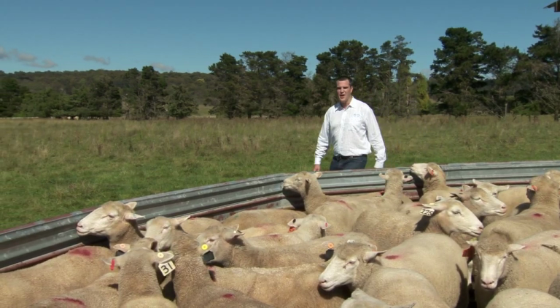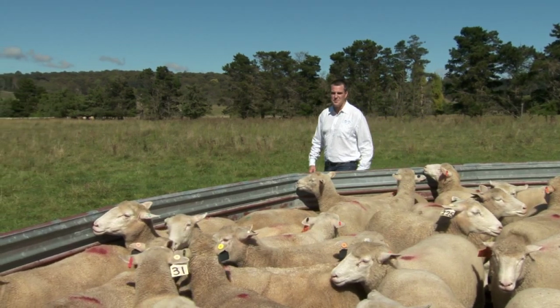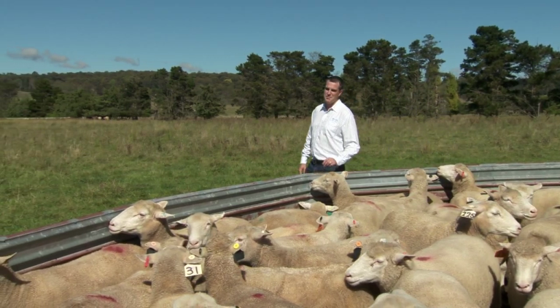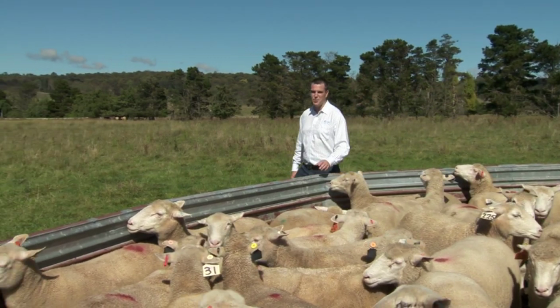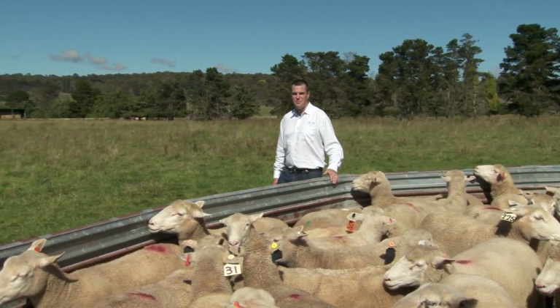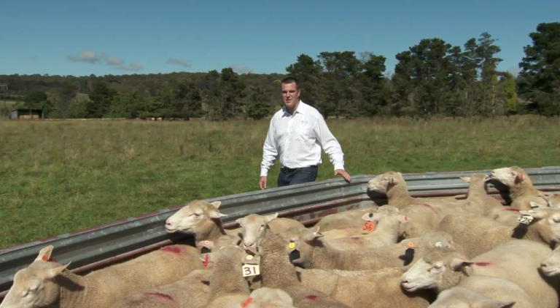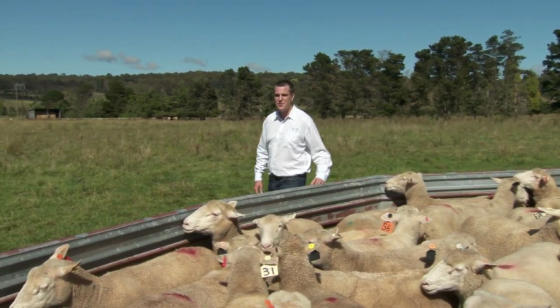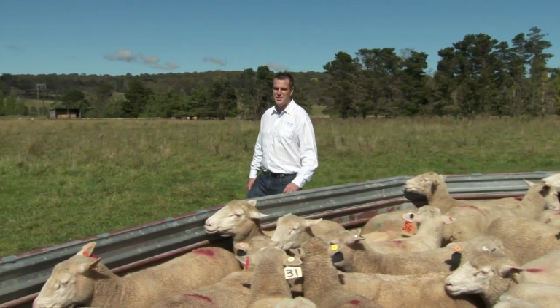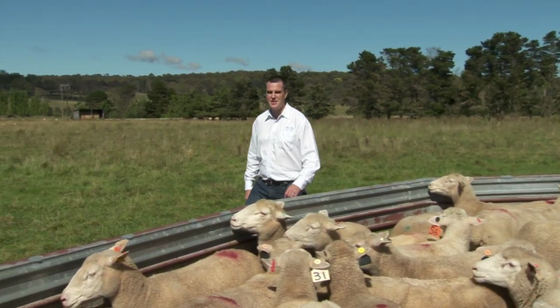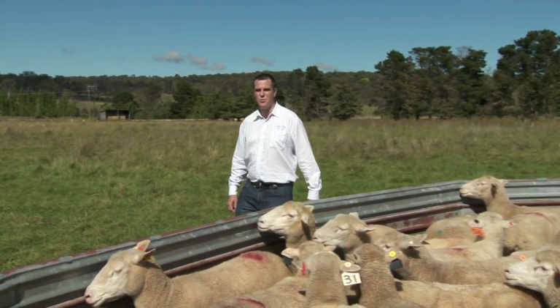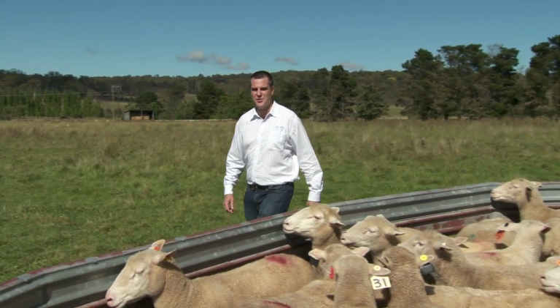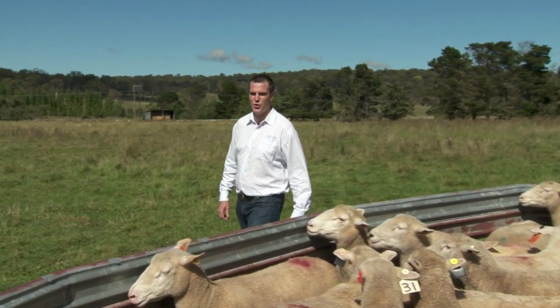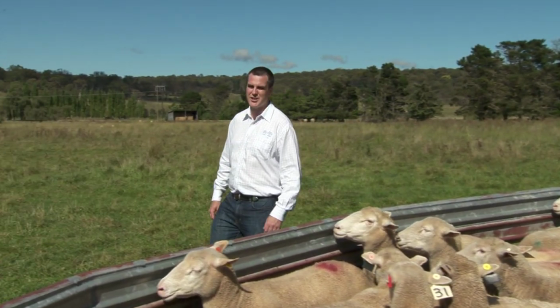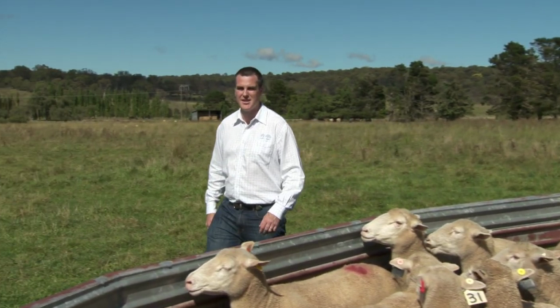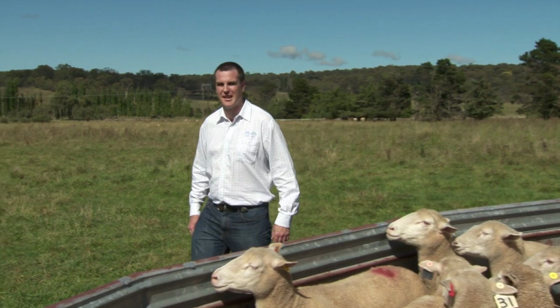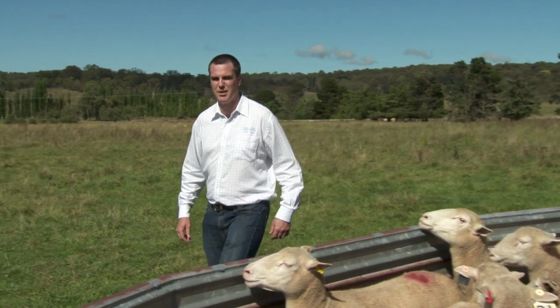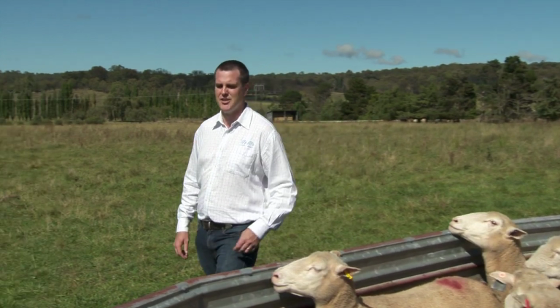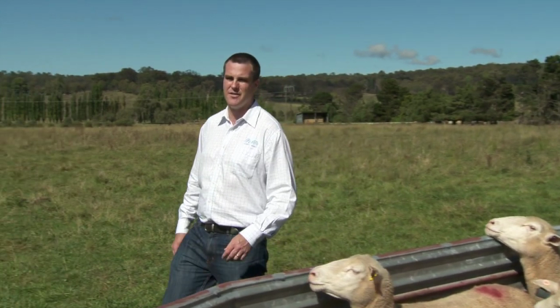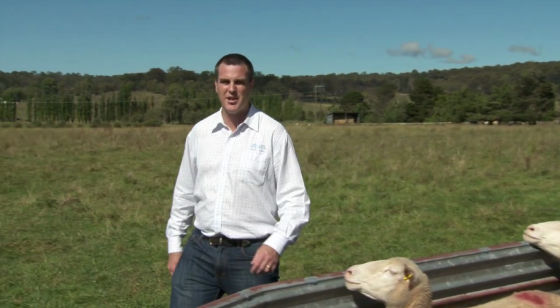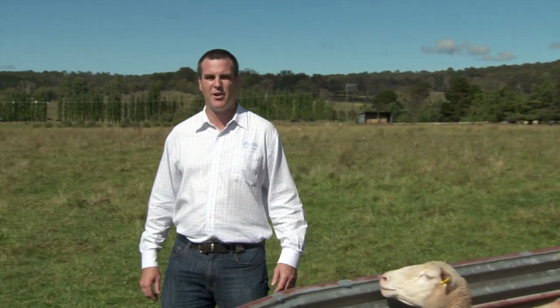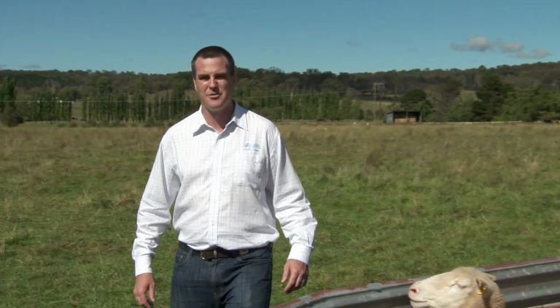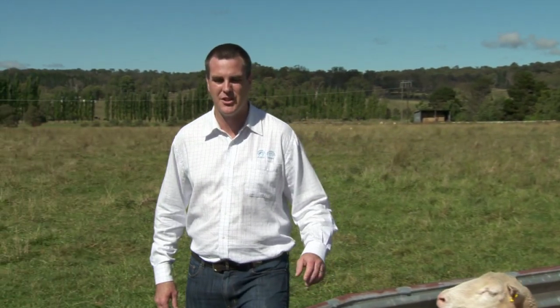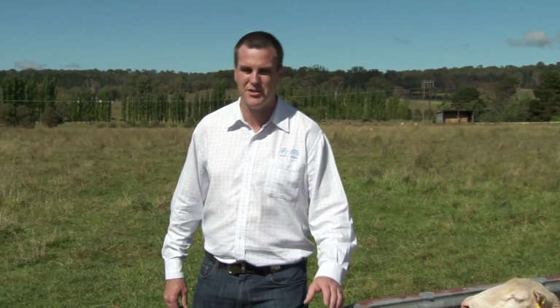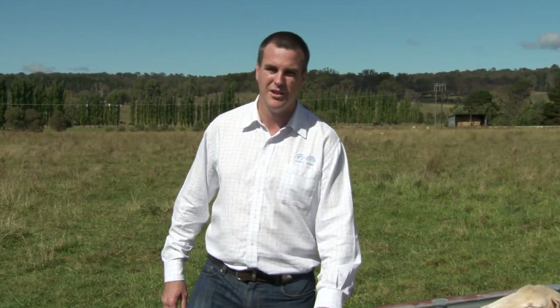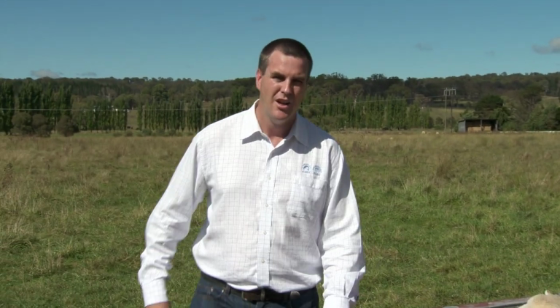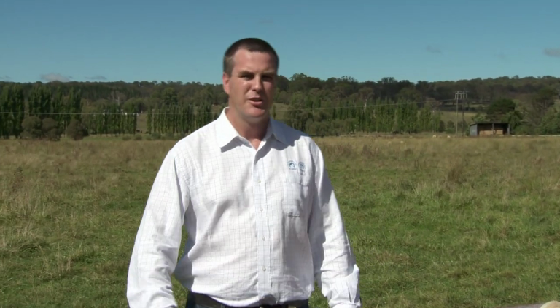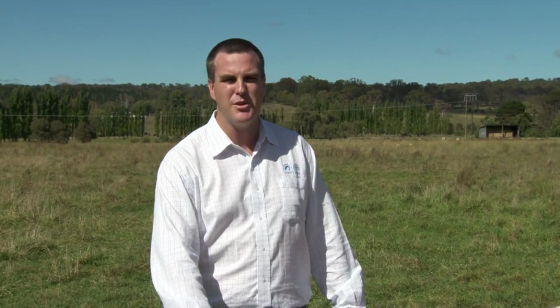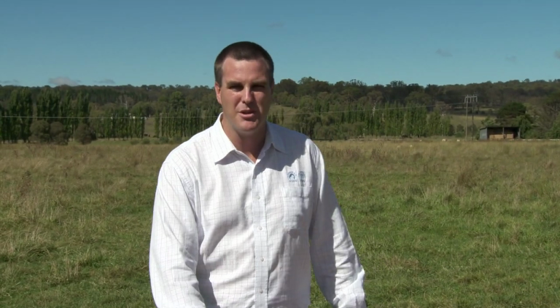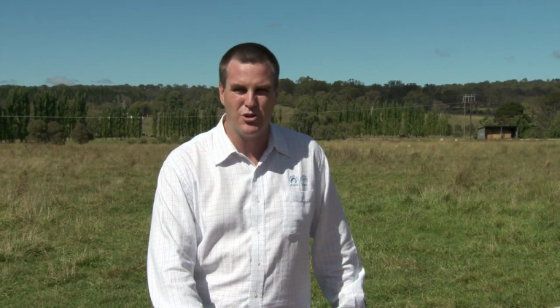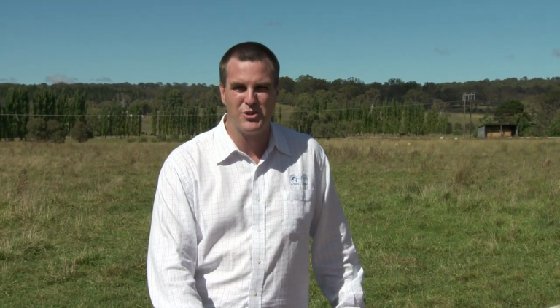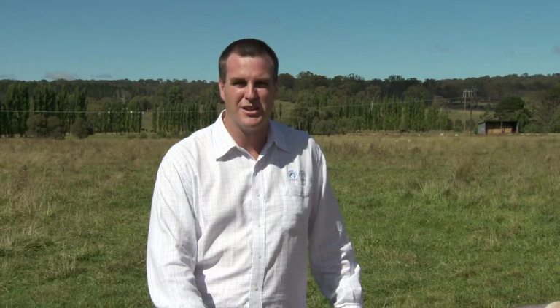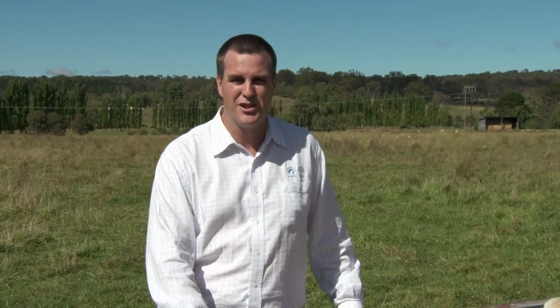Hi, I'm Sam Gill, Manager of Sheep Genetics, which runs the Merino Select and Land Plan Genetic Evaluation programs for the sheep industry. Today we're talking about terminal sire selection.